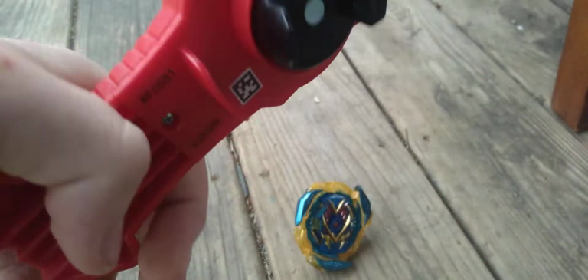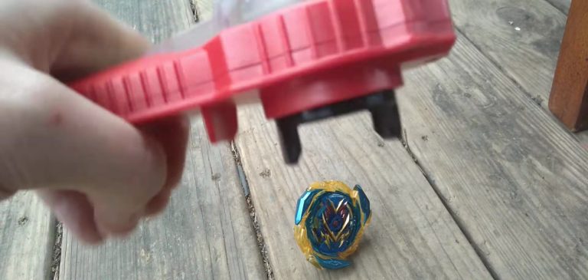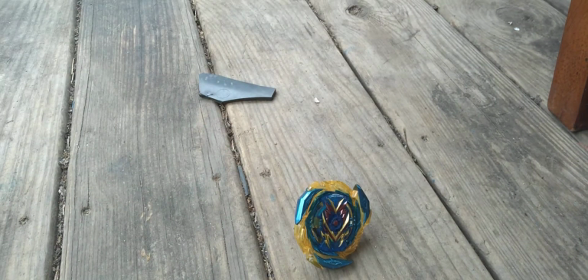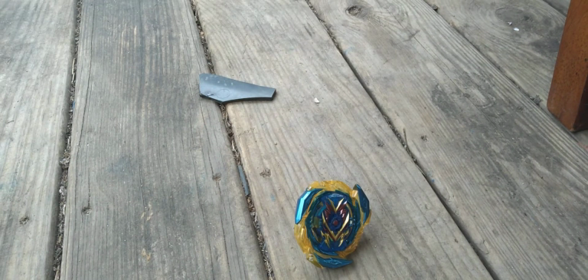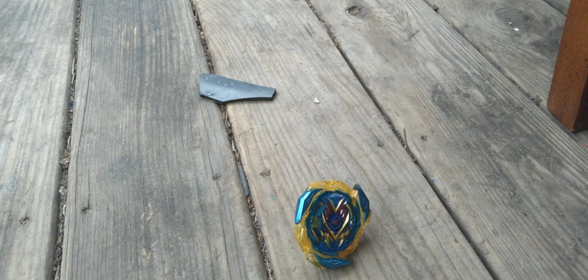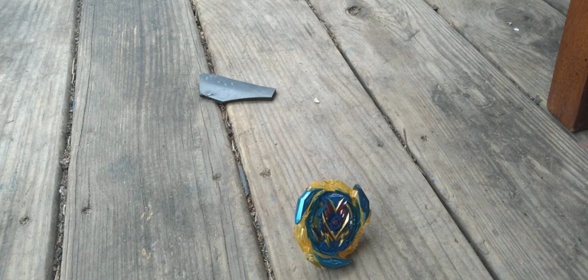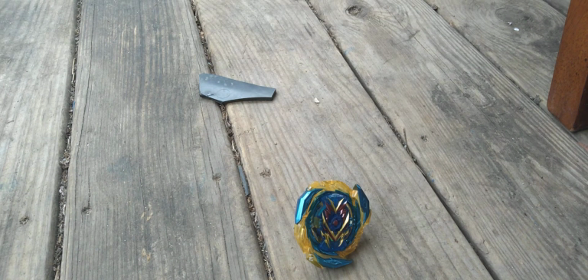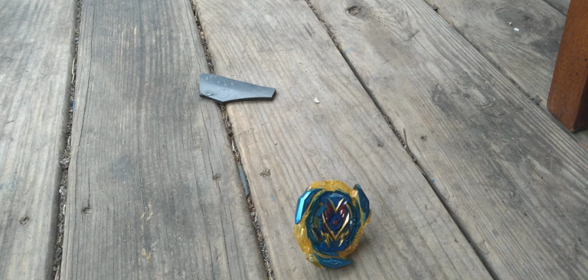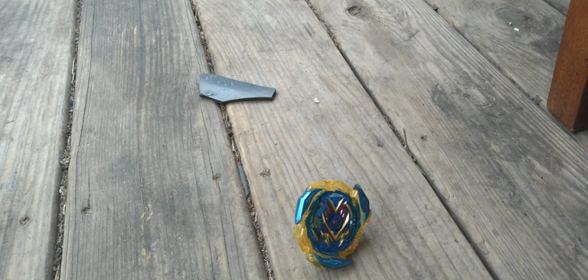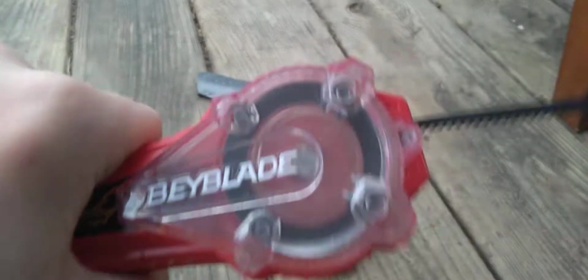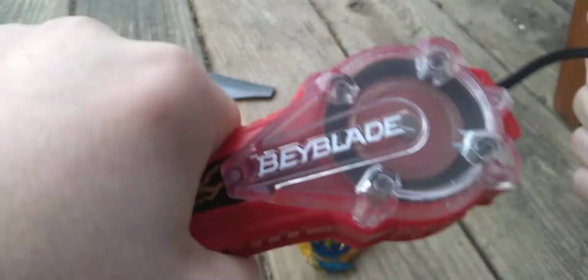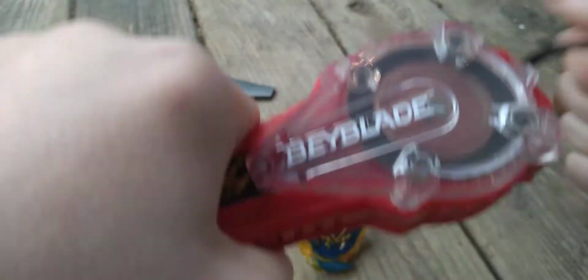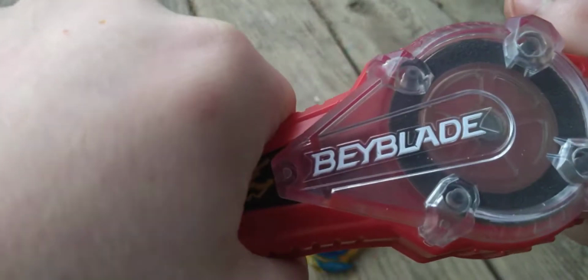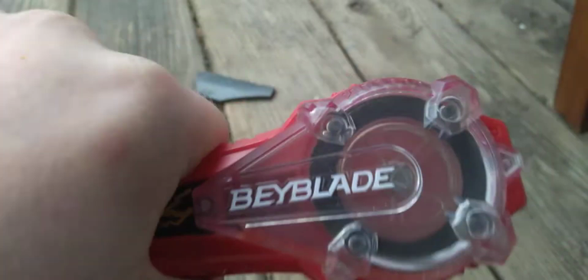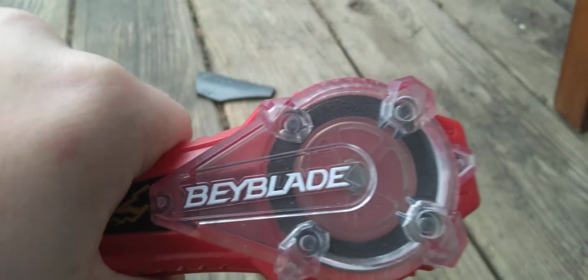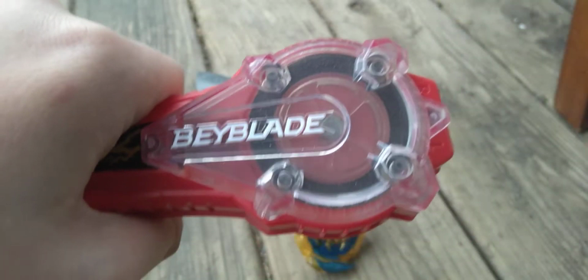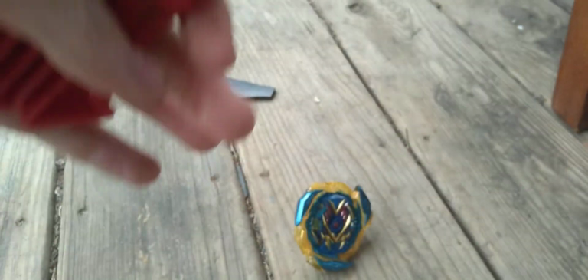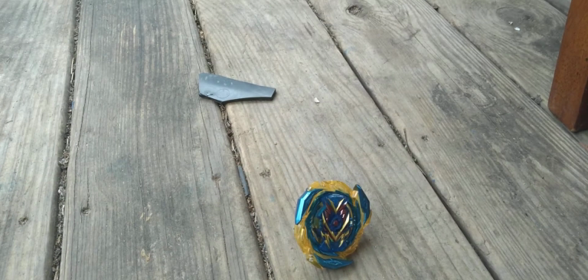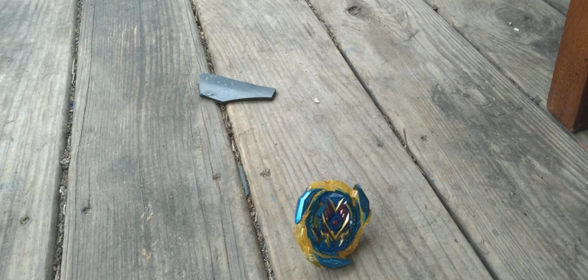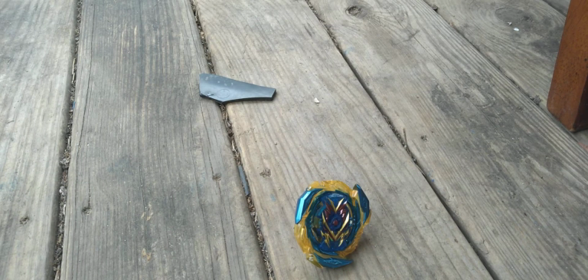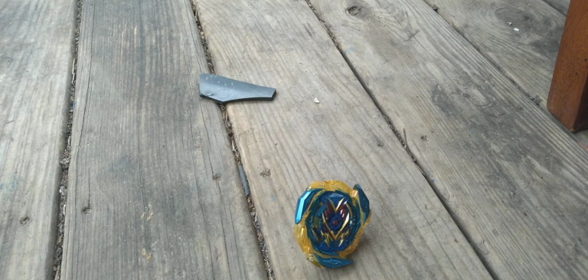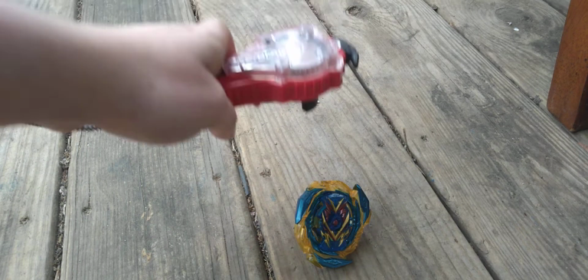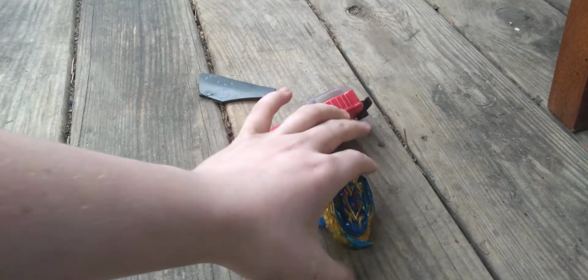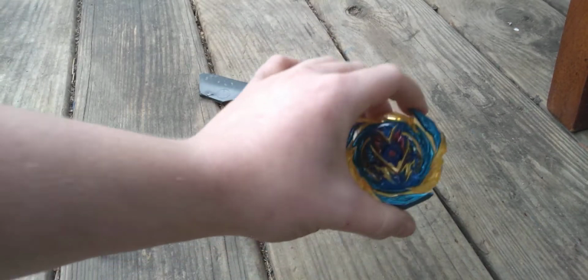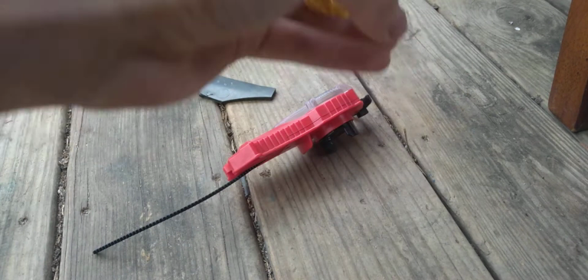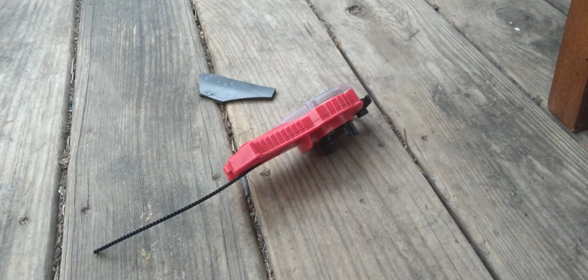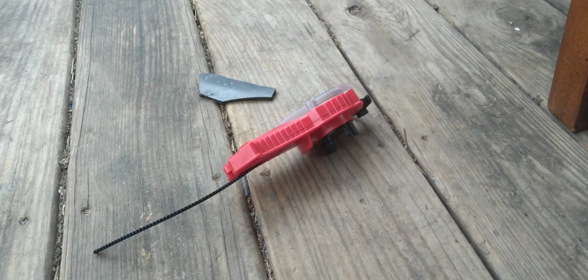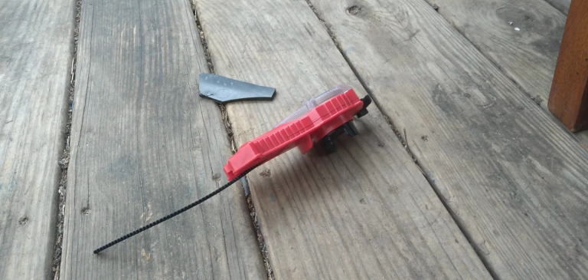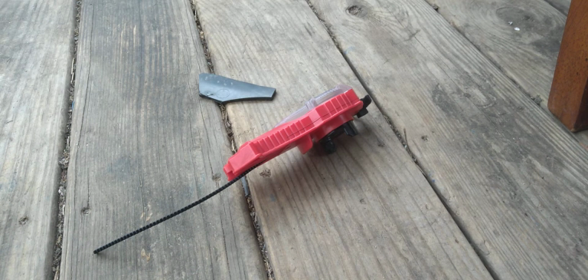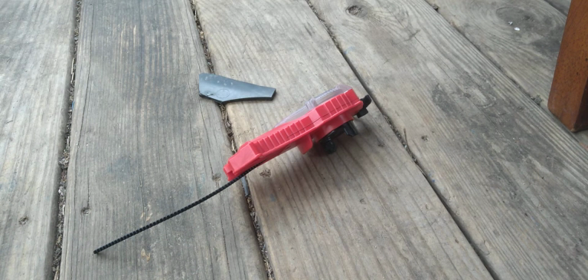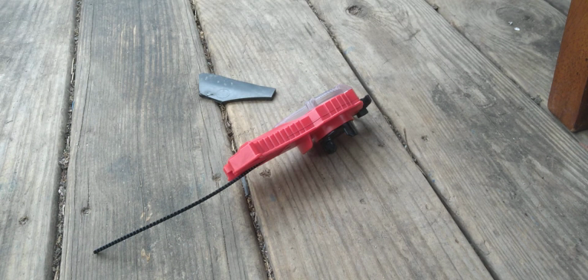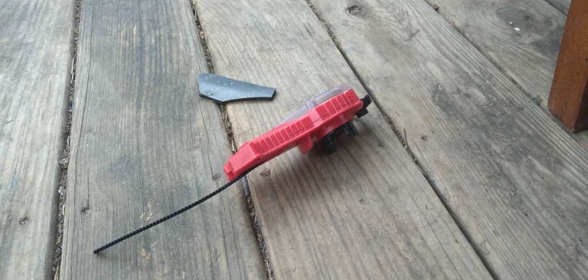Y'all, you probably can't see it as of right now. I'll probably have to get one in the dark to let y'all see it. But let's get on to what you get in the box.